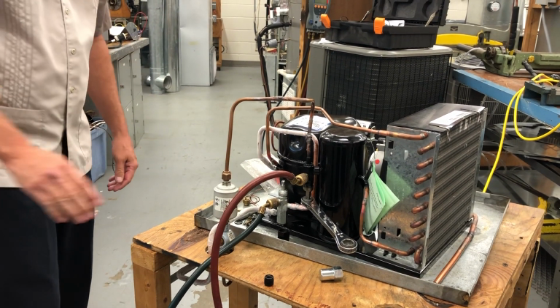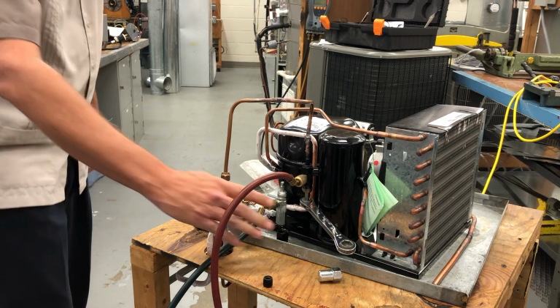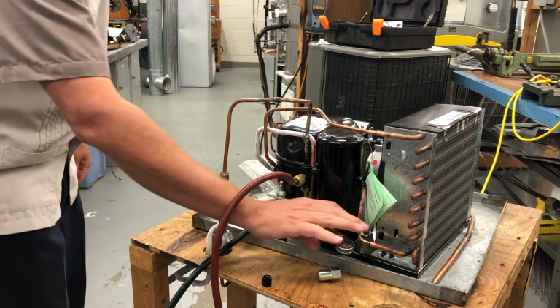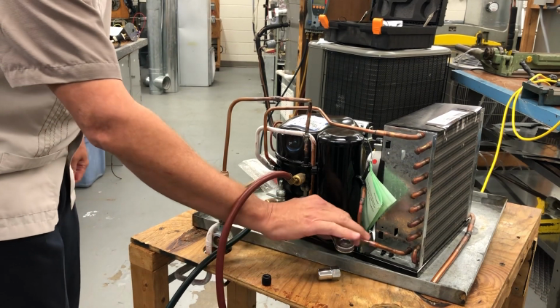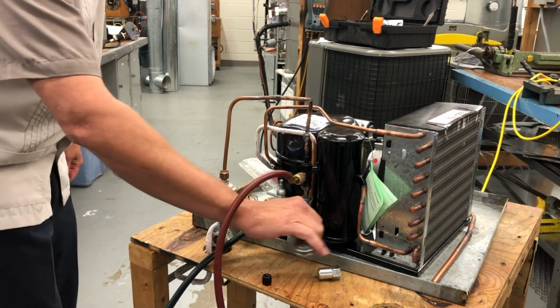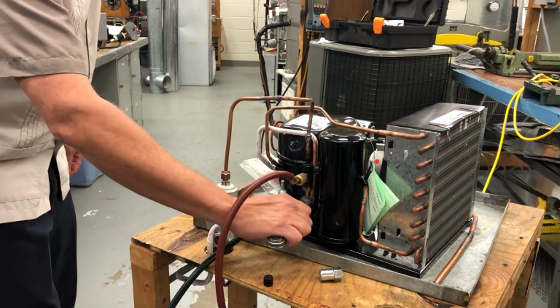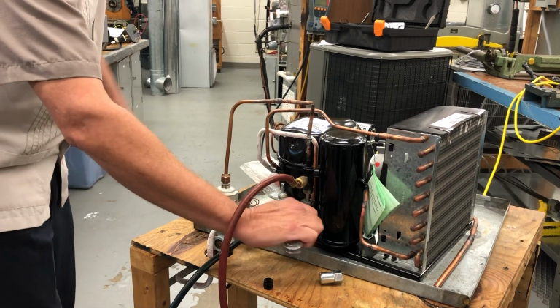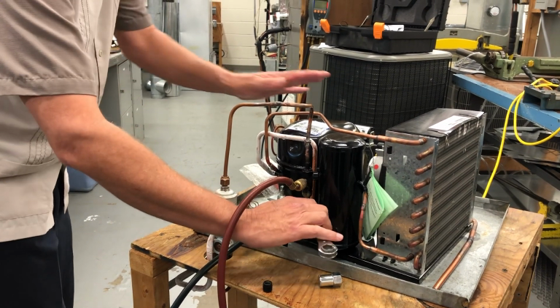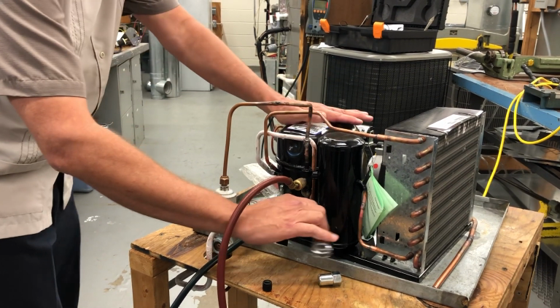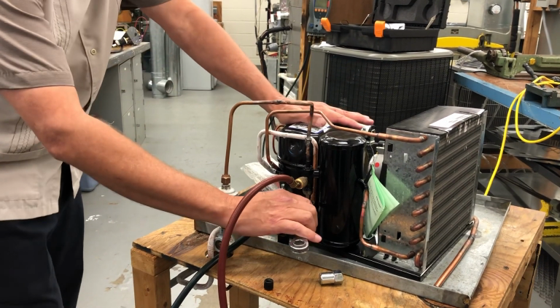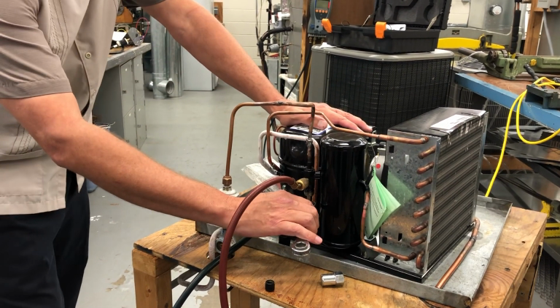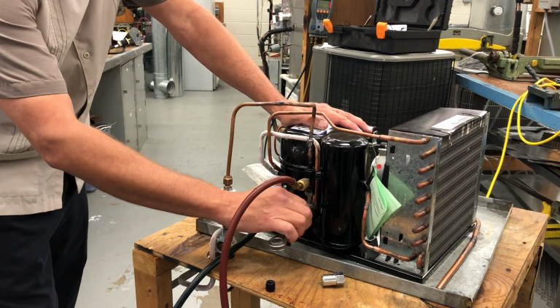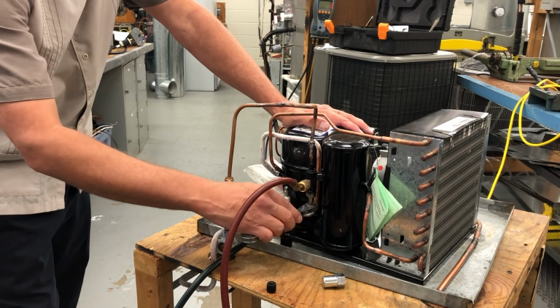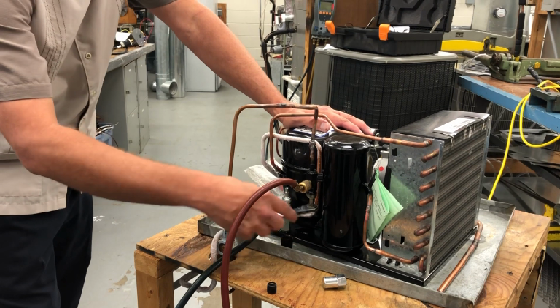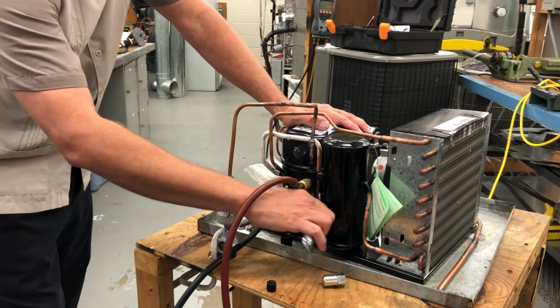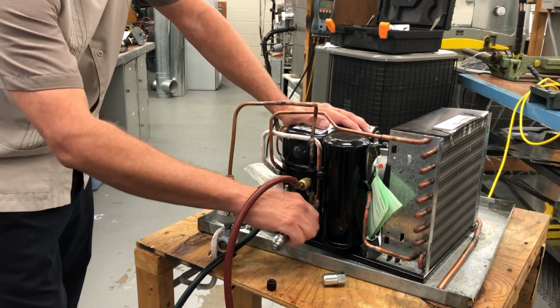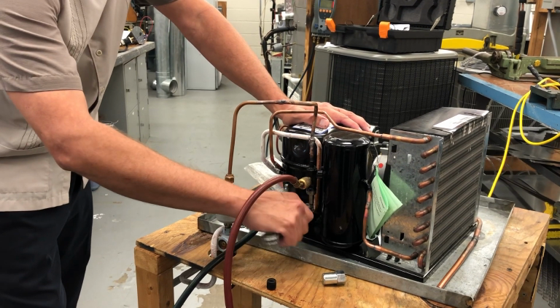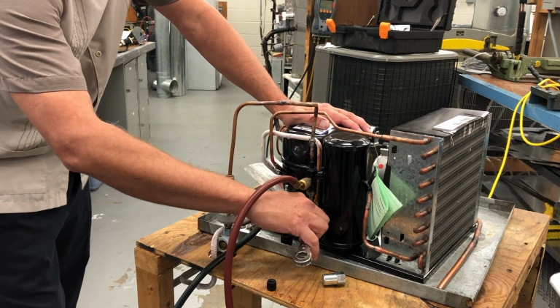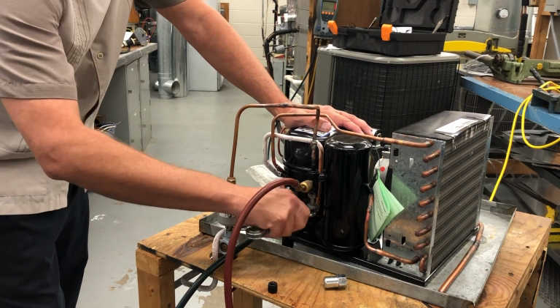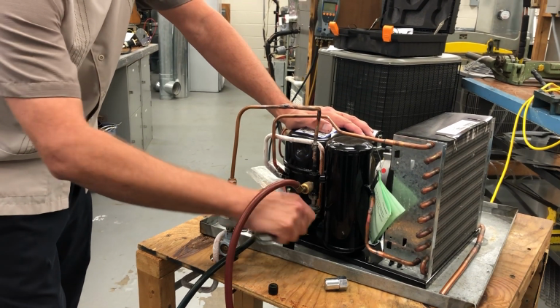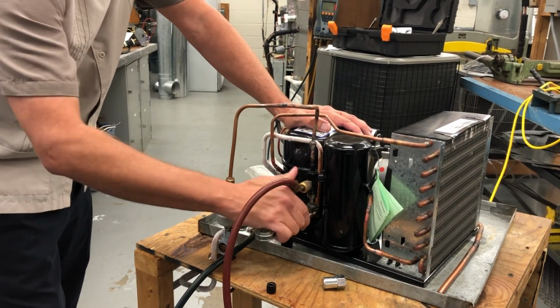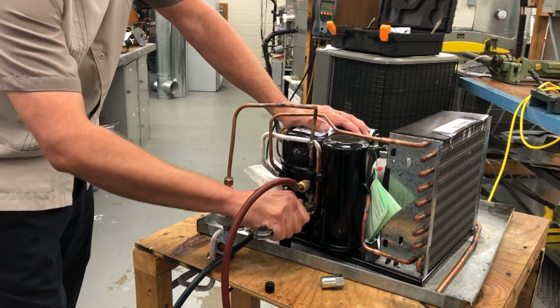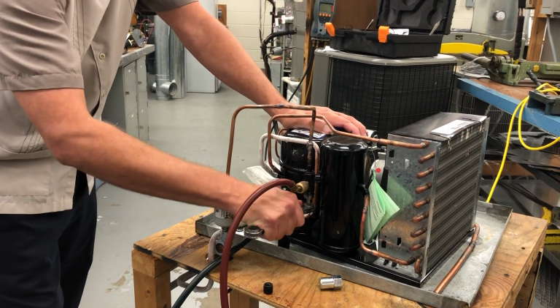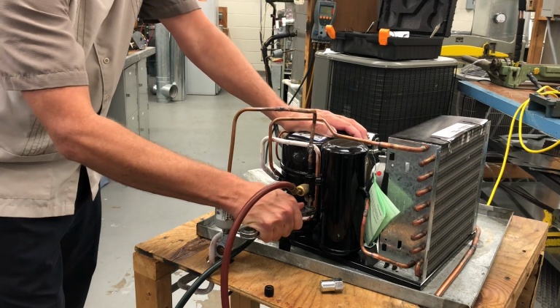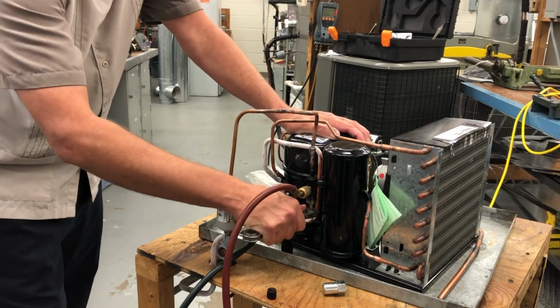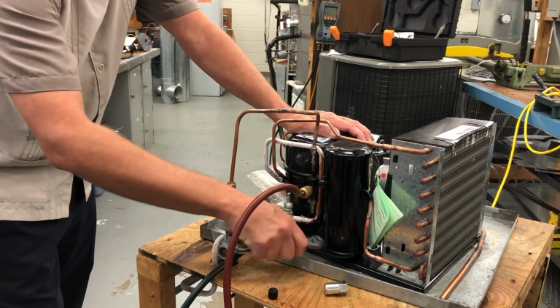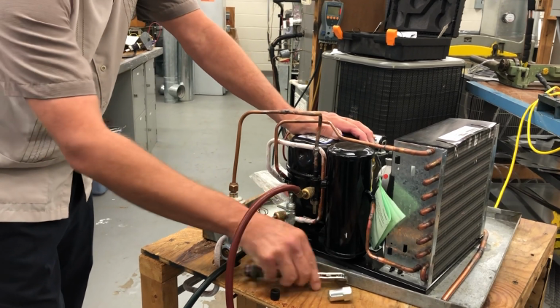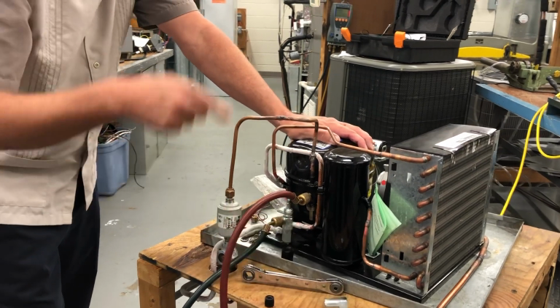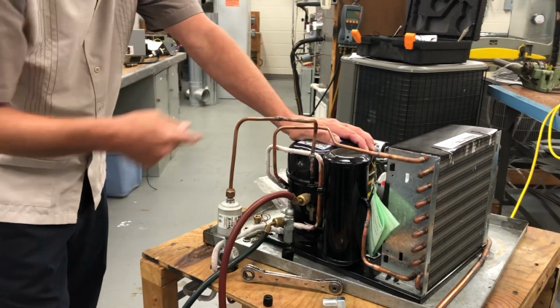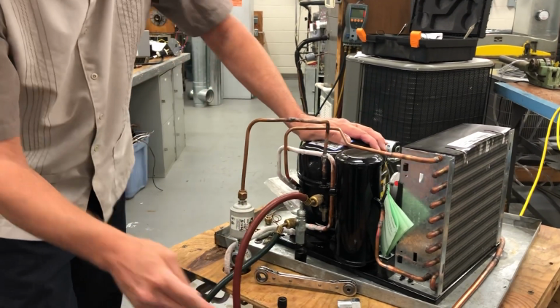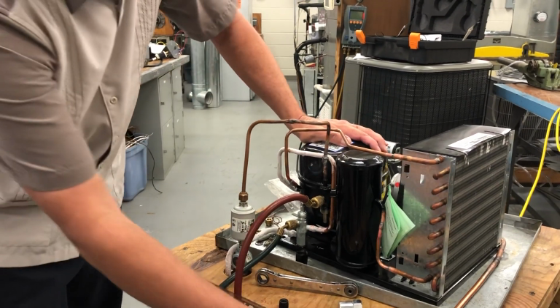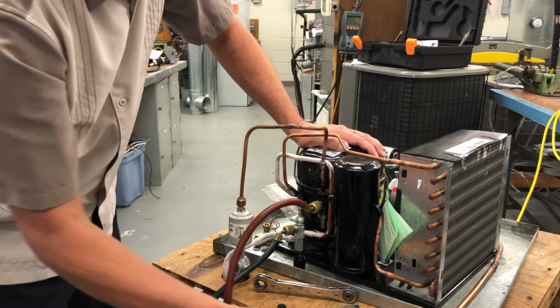Now, when I go to backseat — my unit's running is the first step, that's okay, we can keep that running — but I'm going to backseat my king valve to block the gauge port right now. So now I've blocked that stem all the way down, and the pressure's off here.